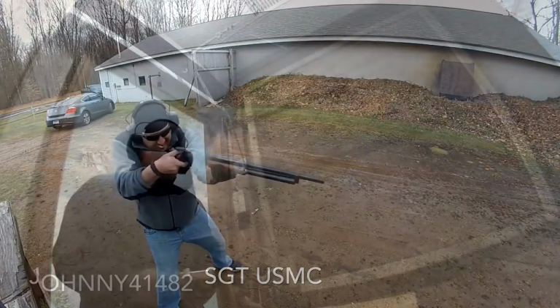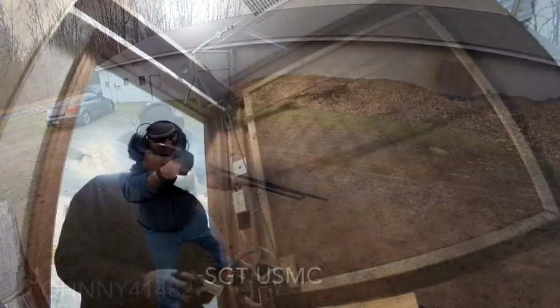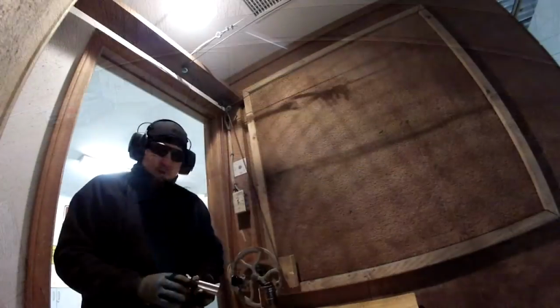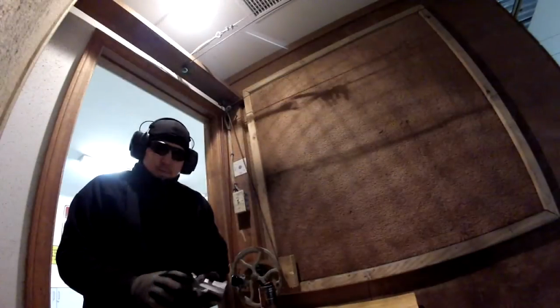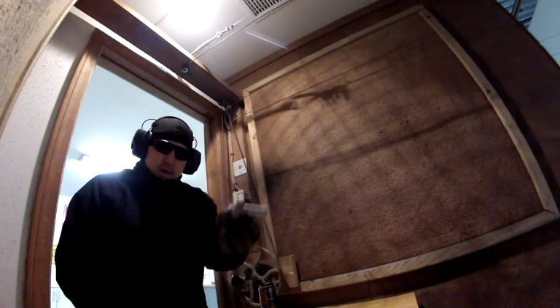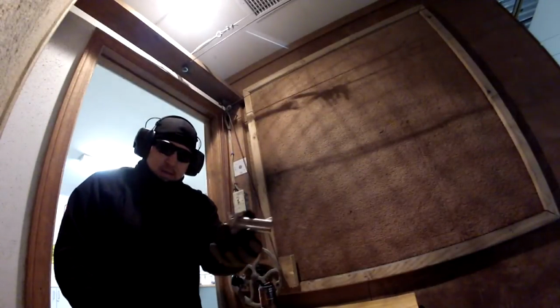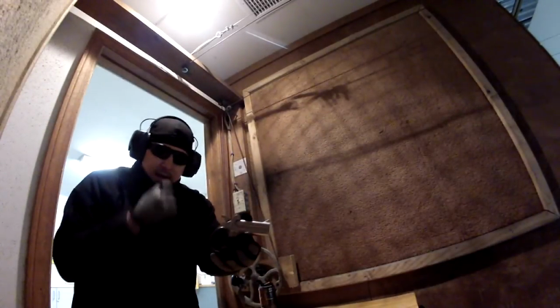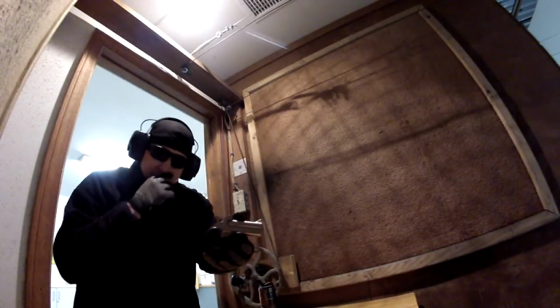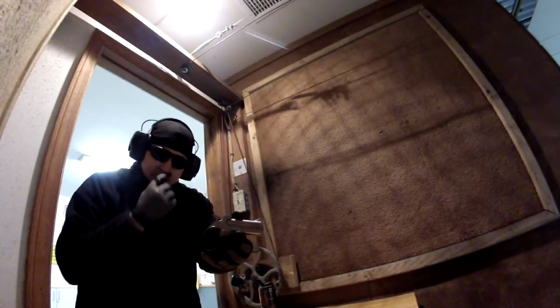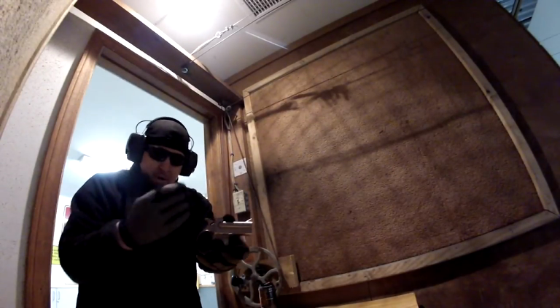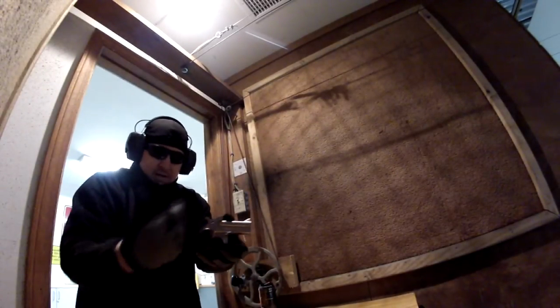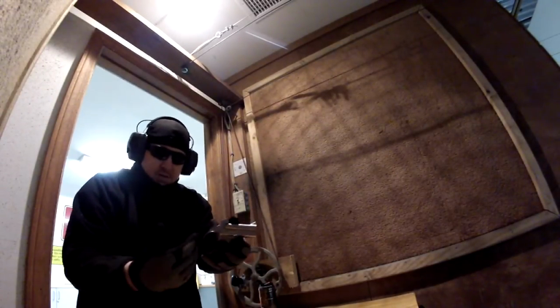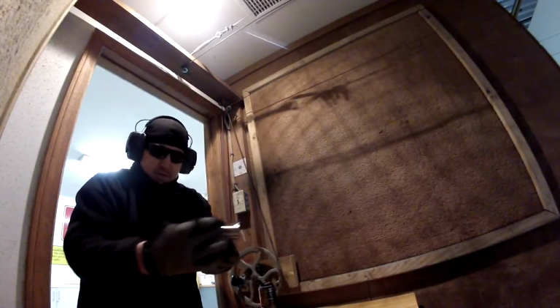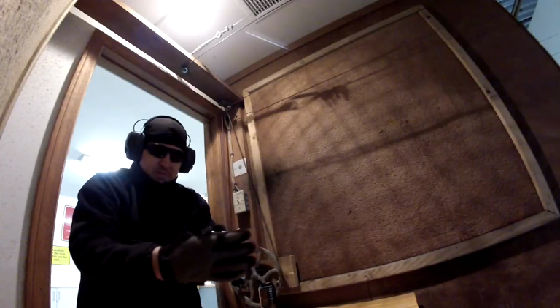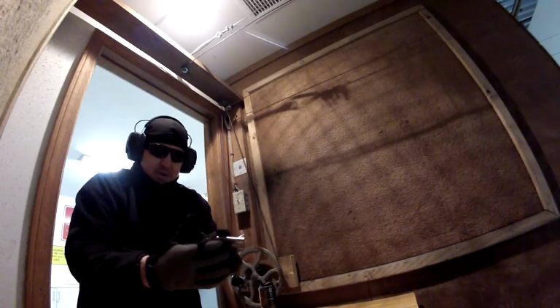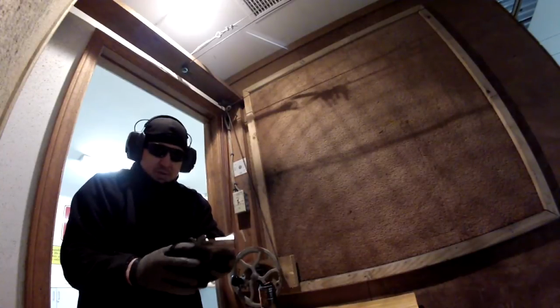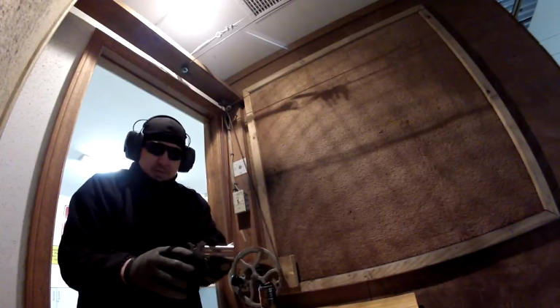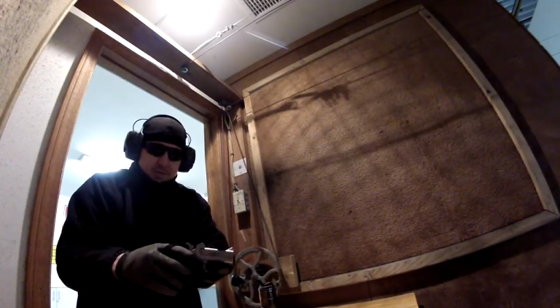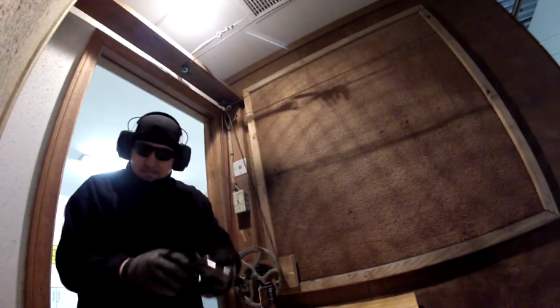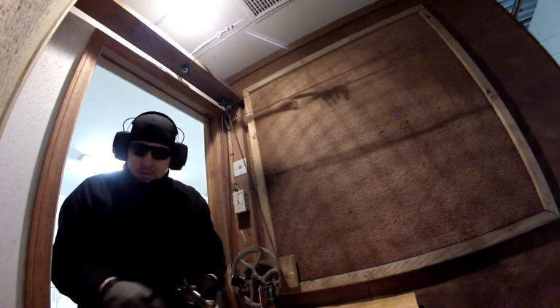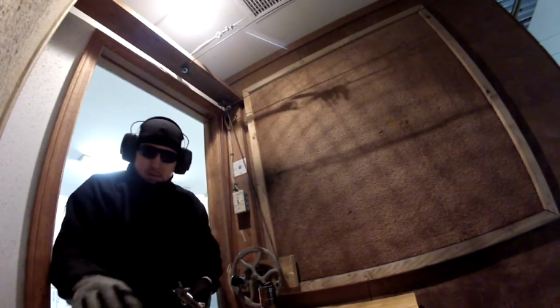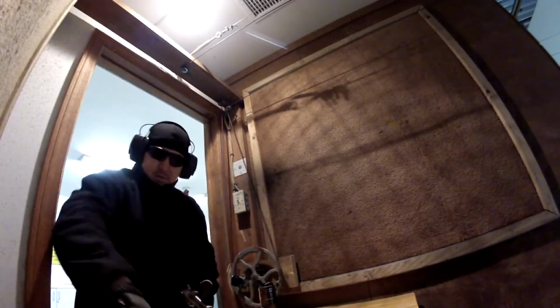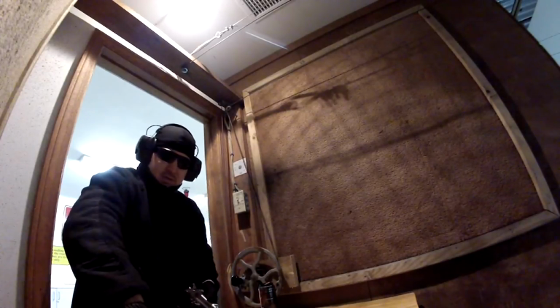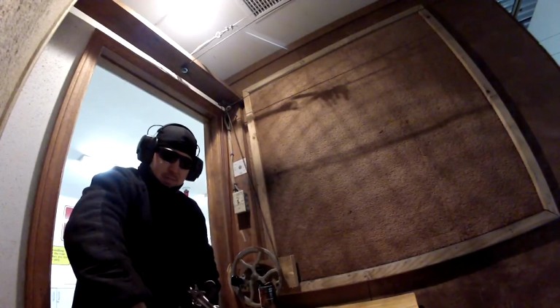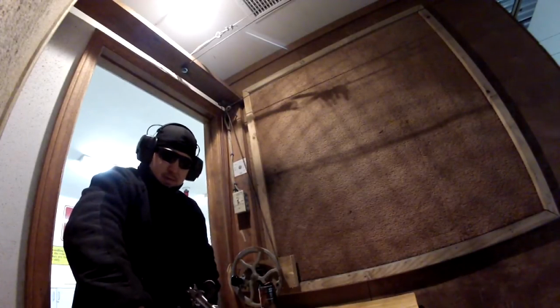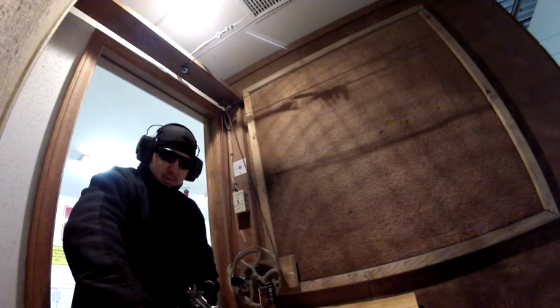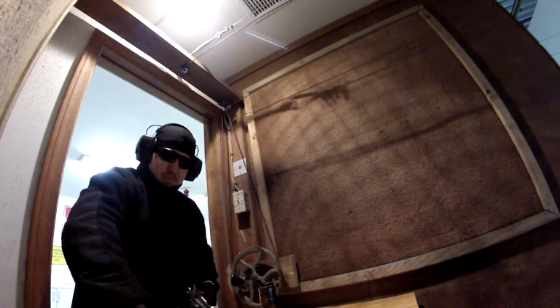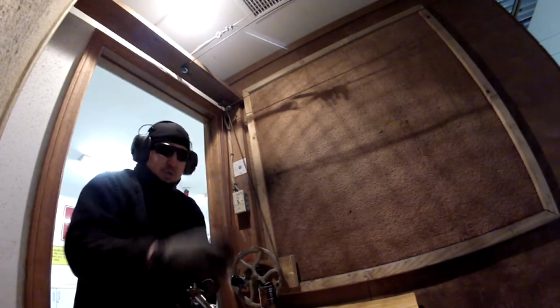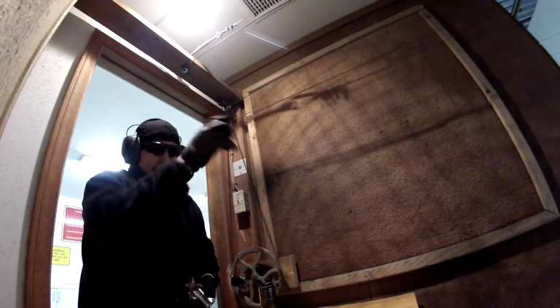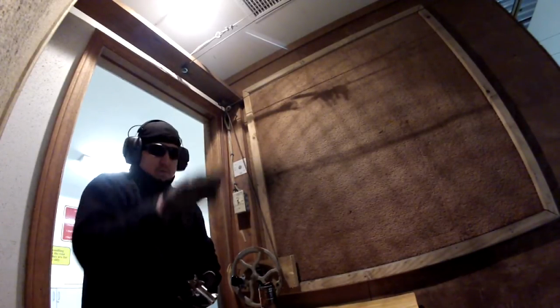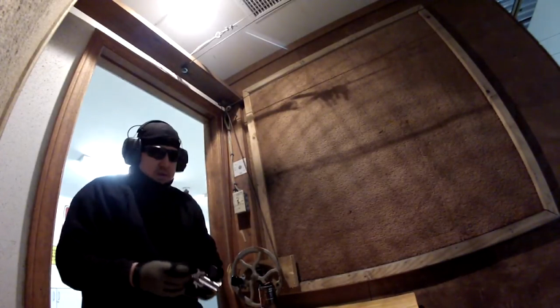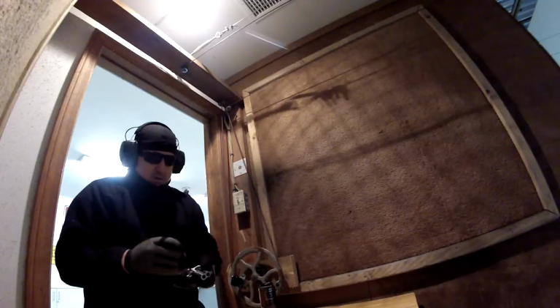We got the American Derringer, three-inch barrel that is rifled. First up, we're going to be shooting at 15 yards.